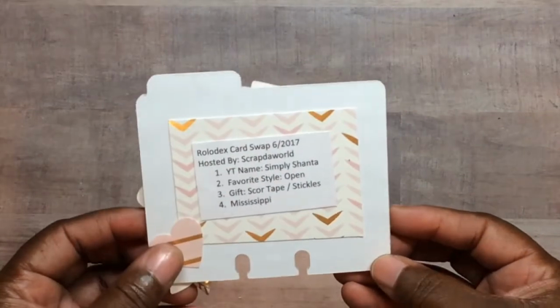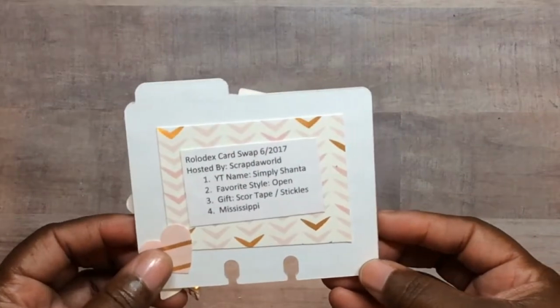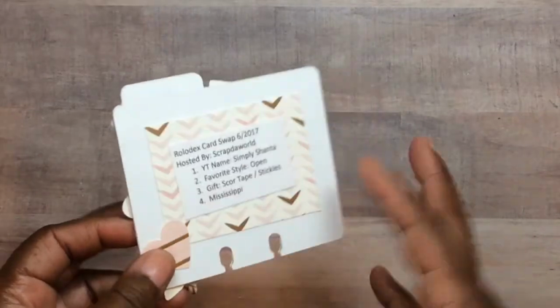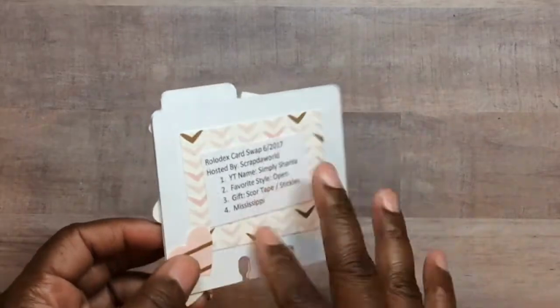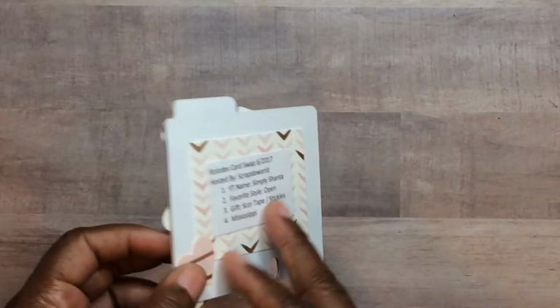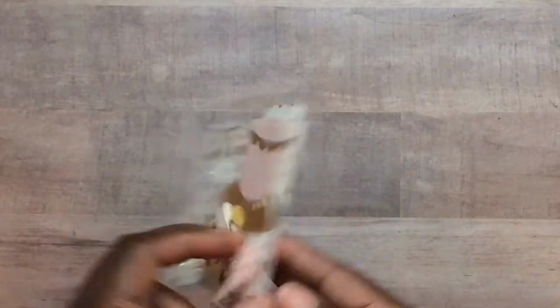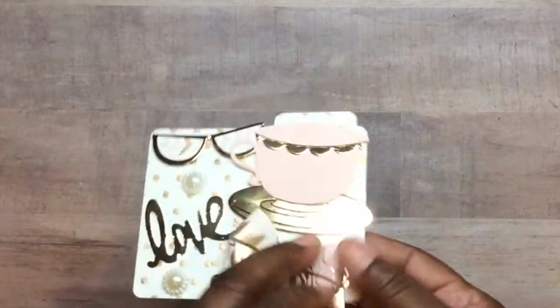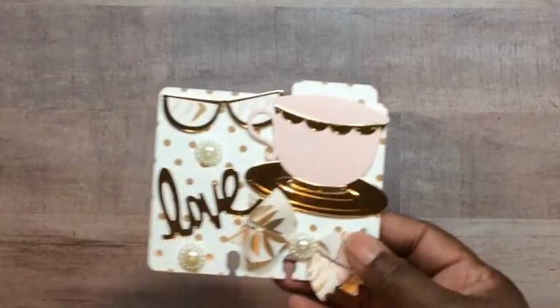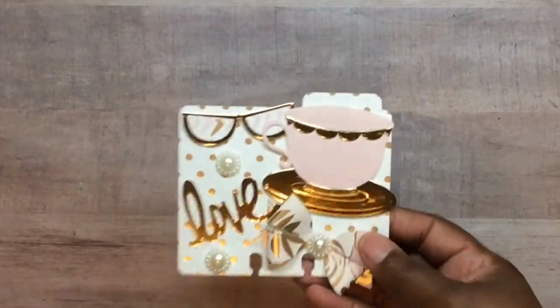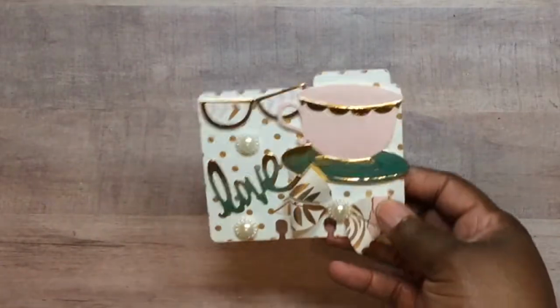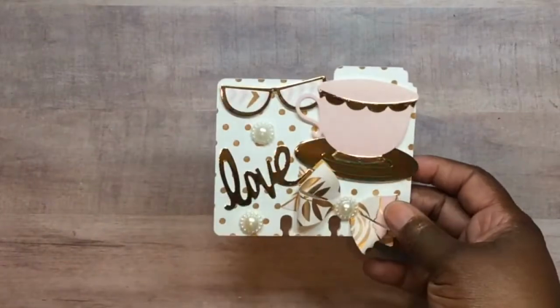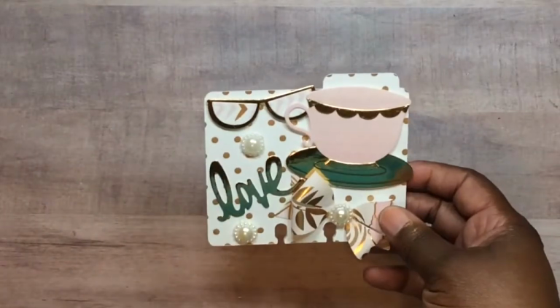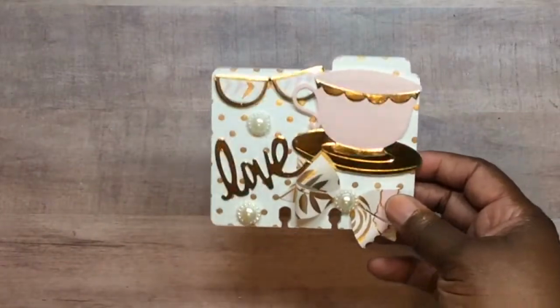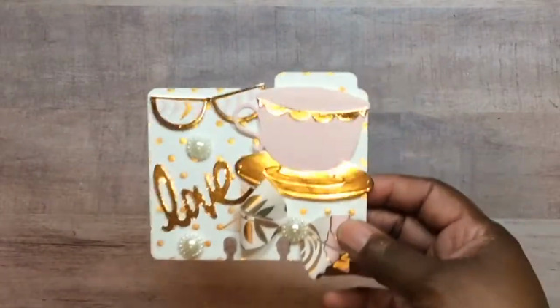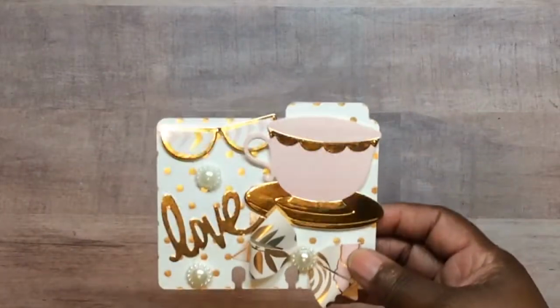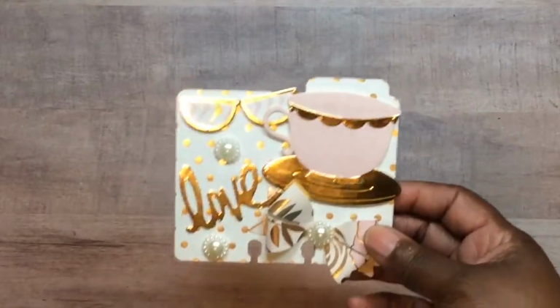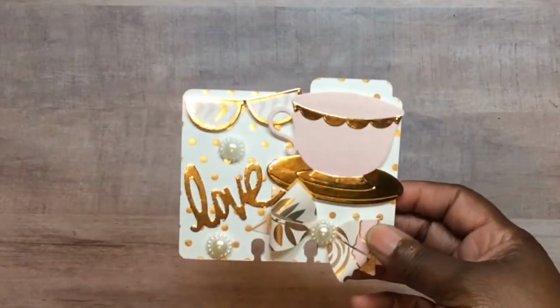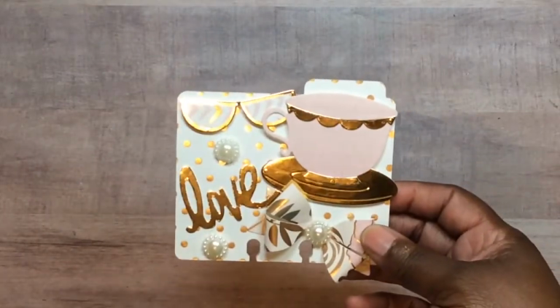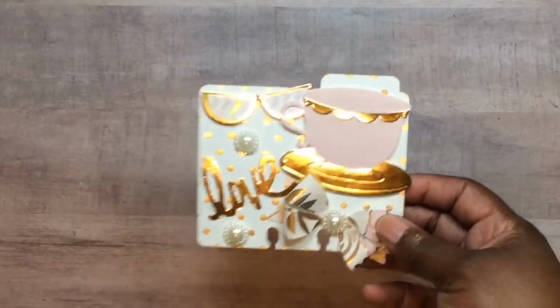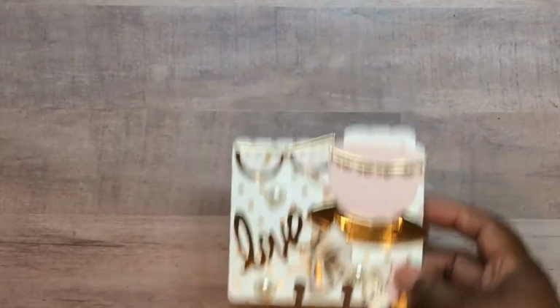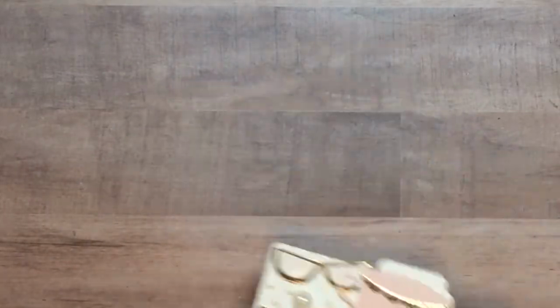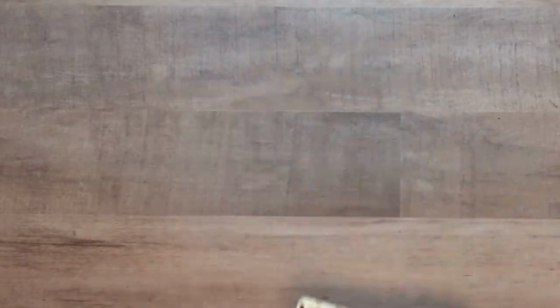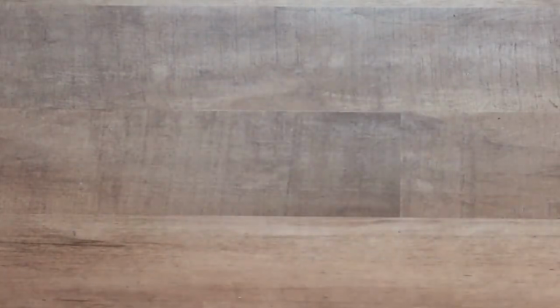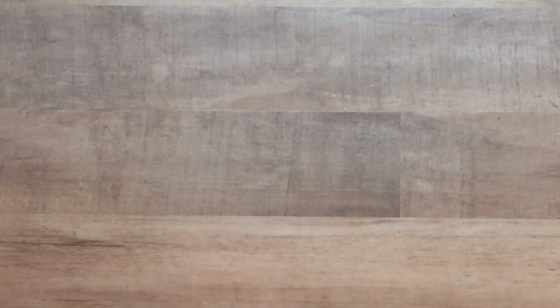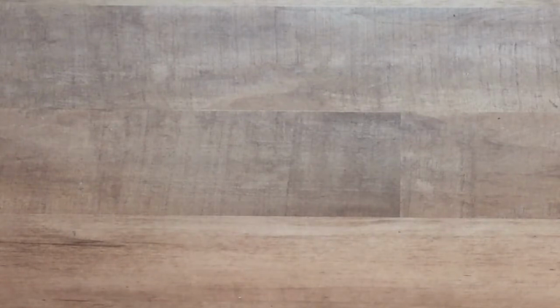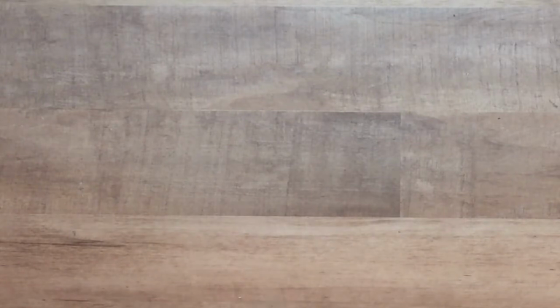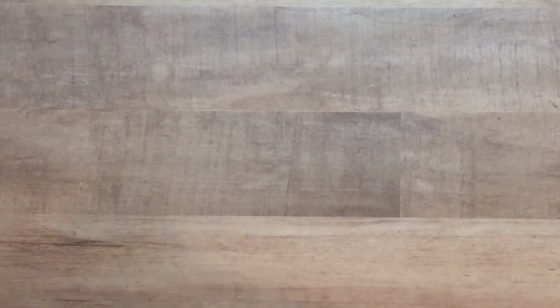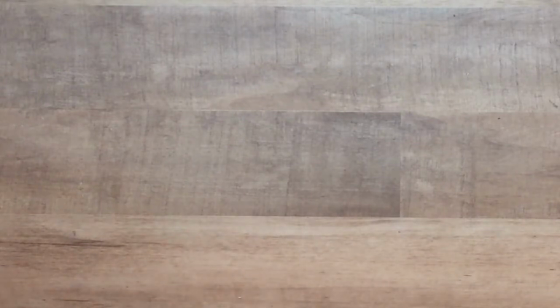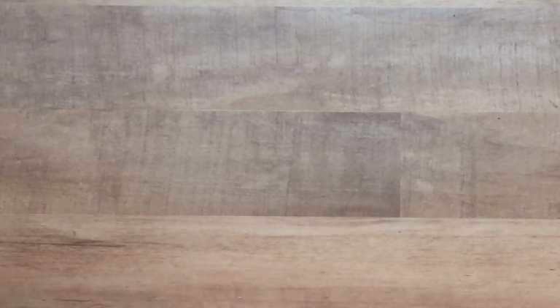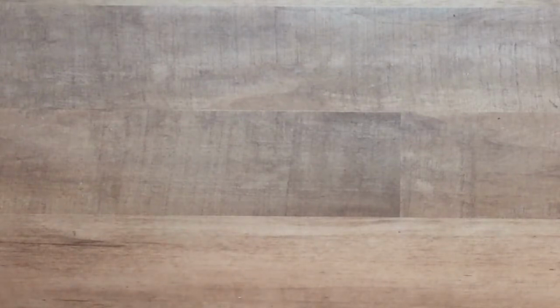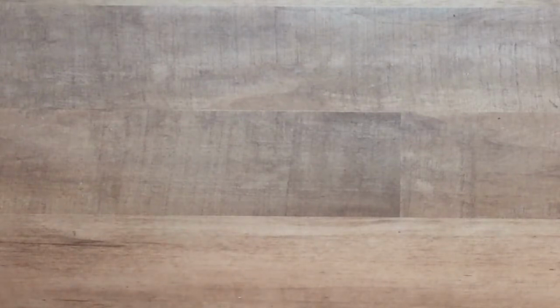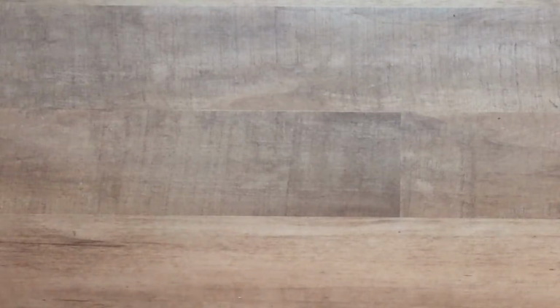I put something on the back so it wouldn't be too plain — we had to answer those four questions on the back. And here is my packaging.